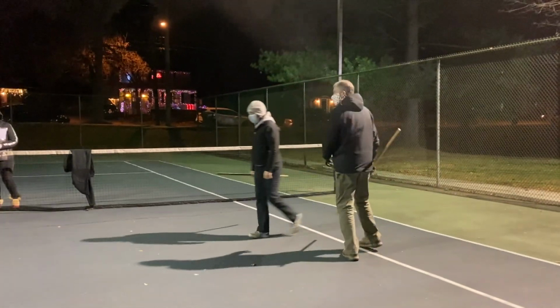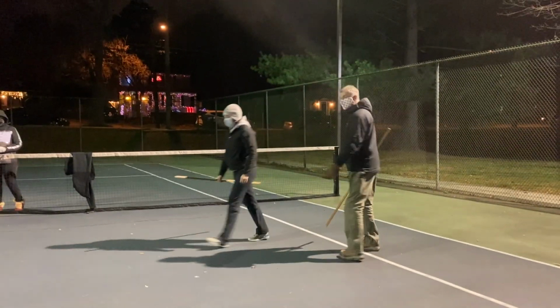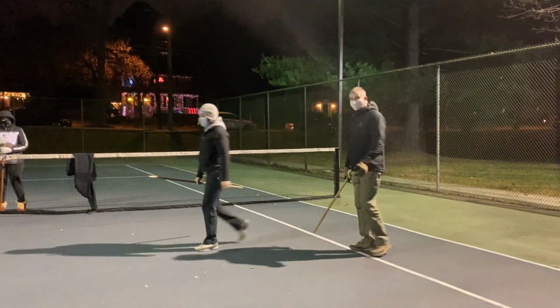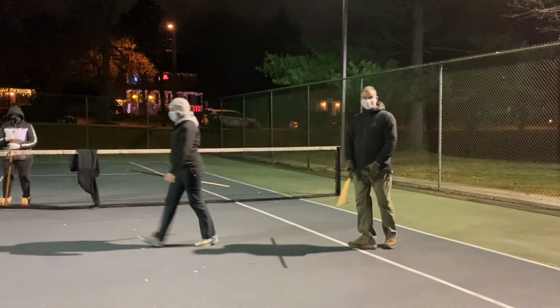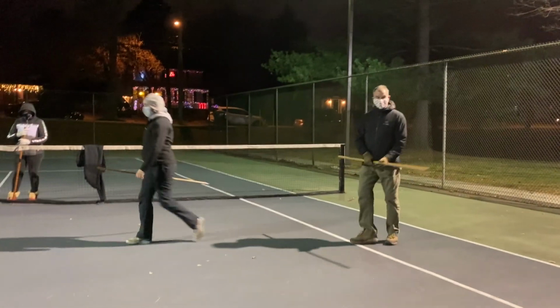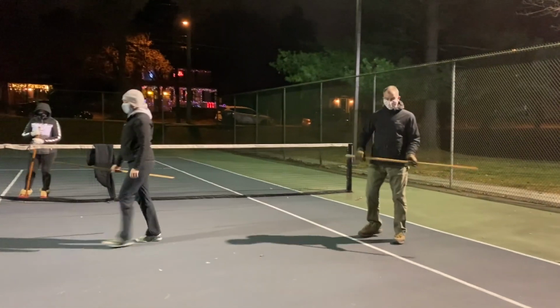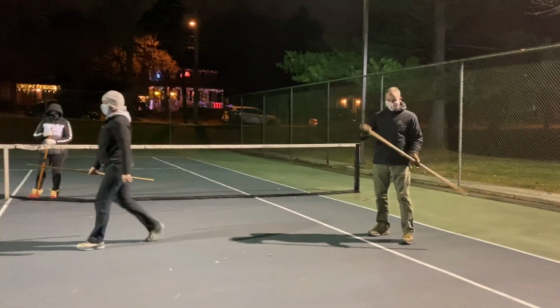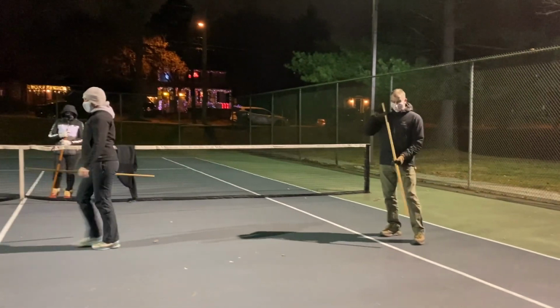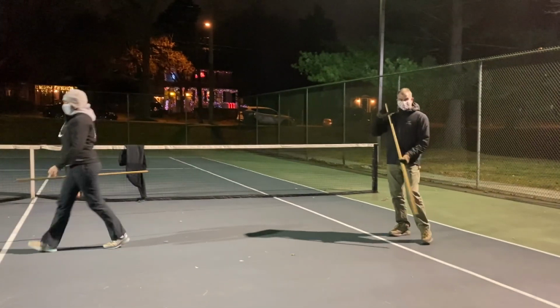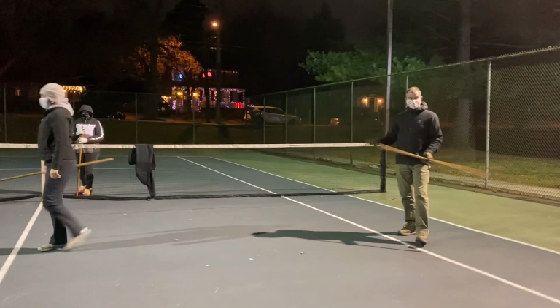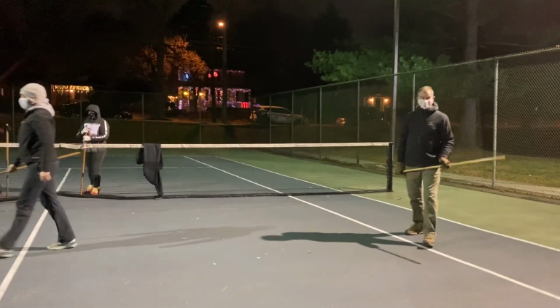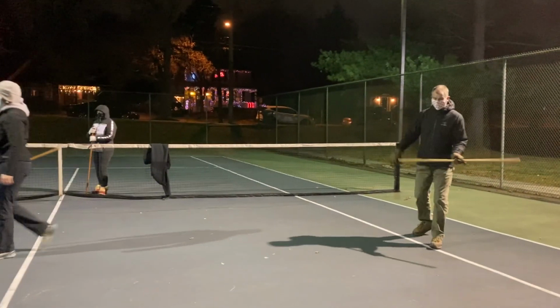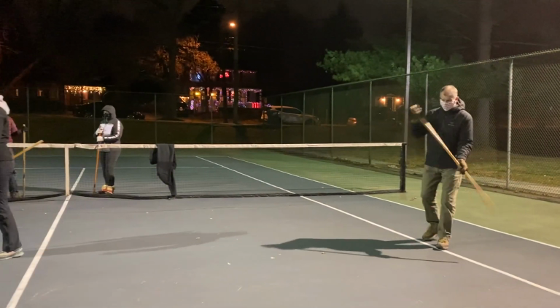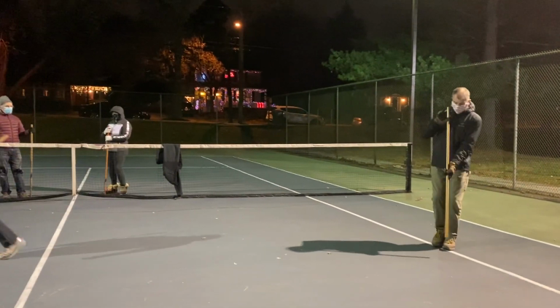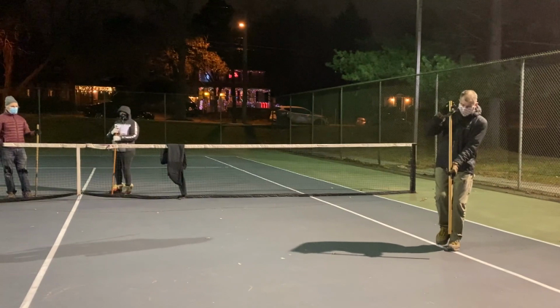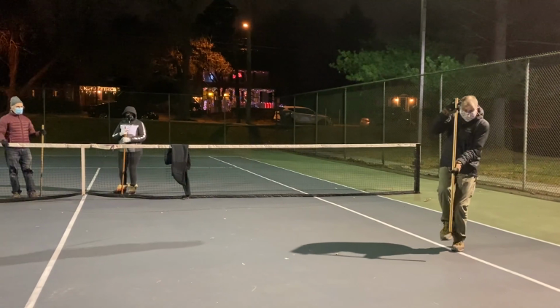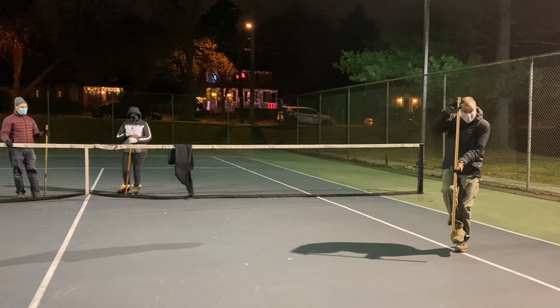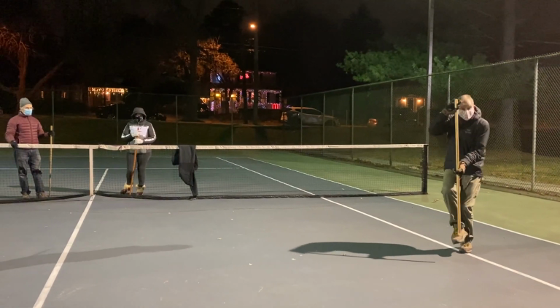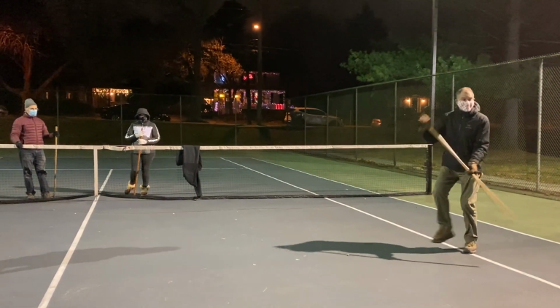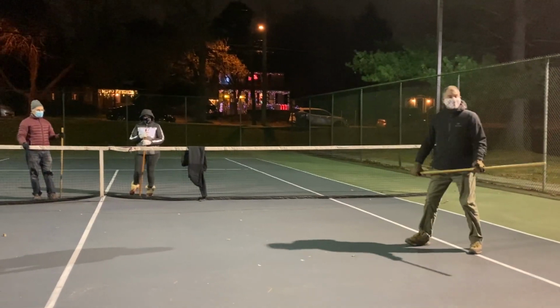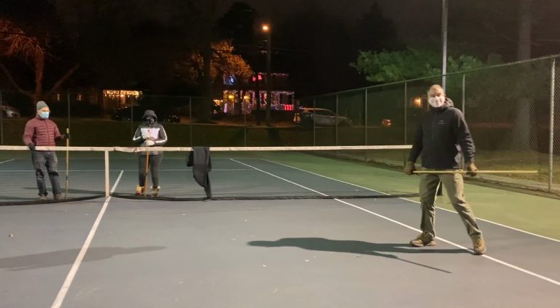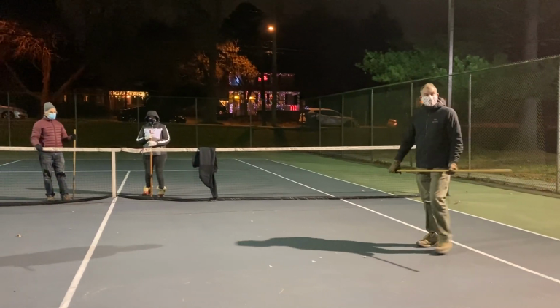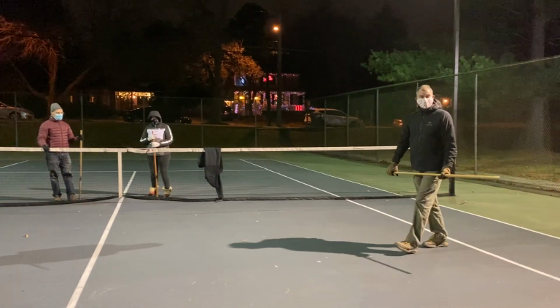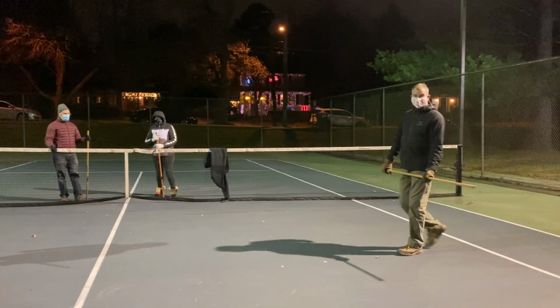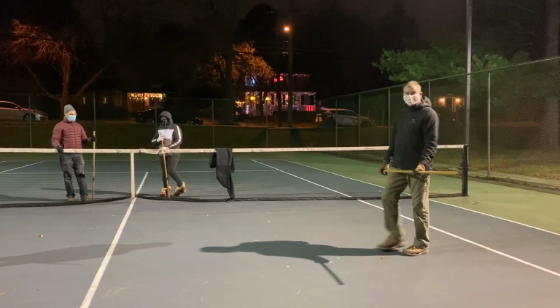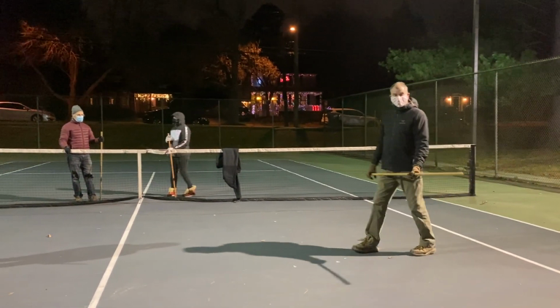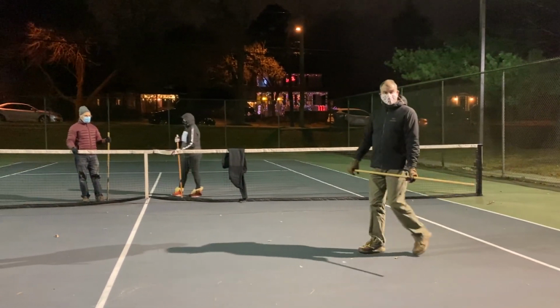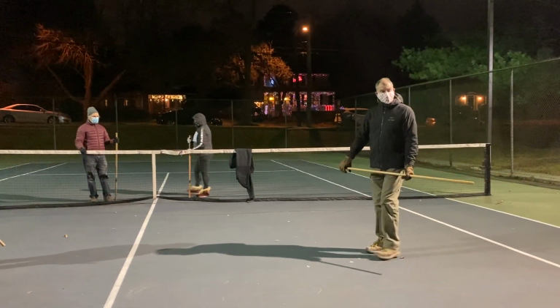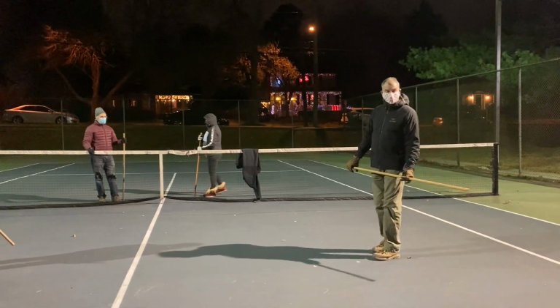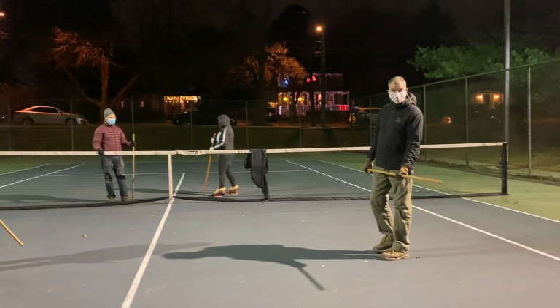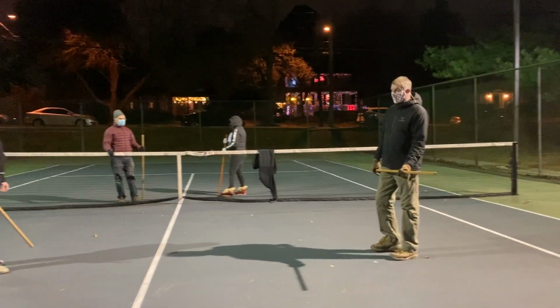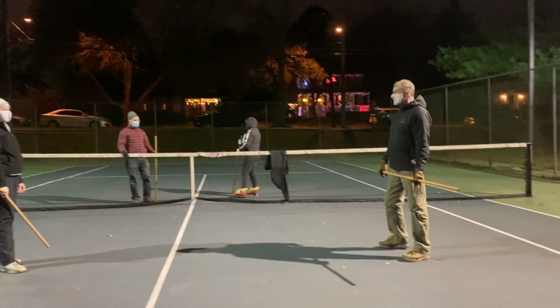So I'm covering — not my knee specifically, but as much of the knee as I can — then I'm running behind it. Okay.